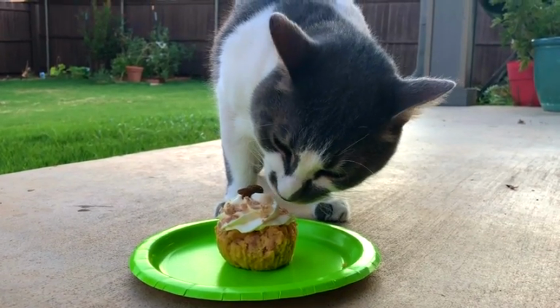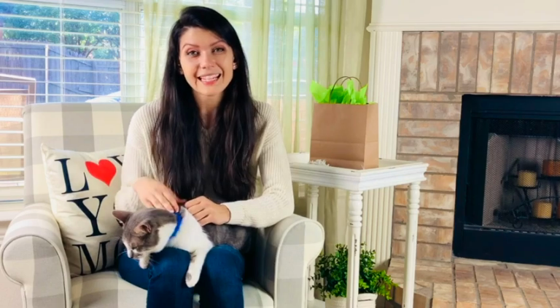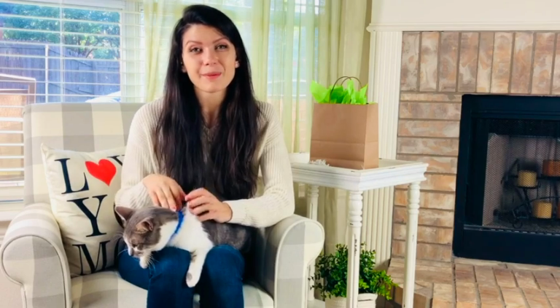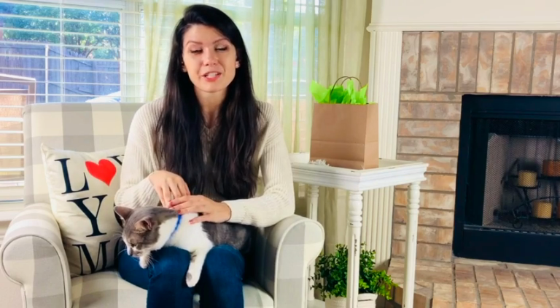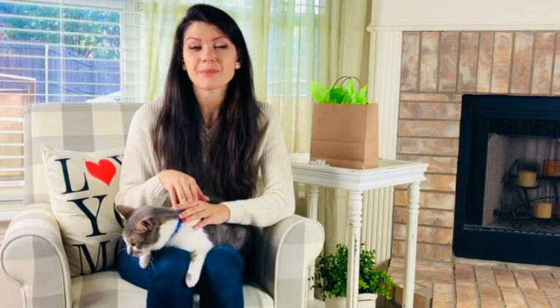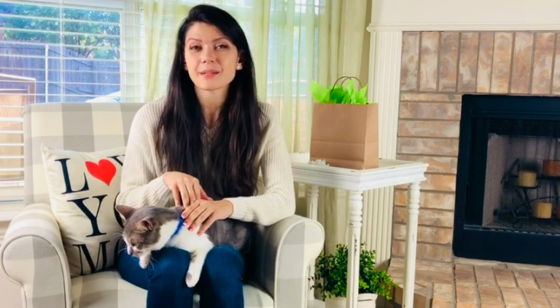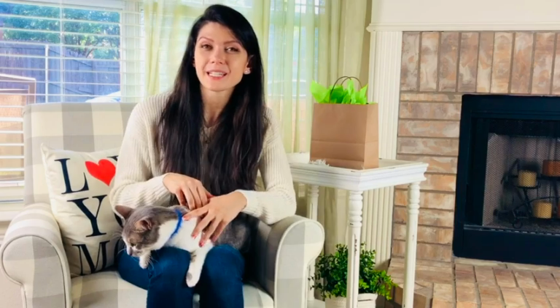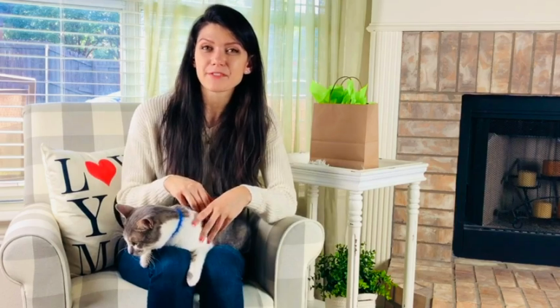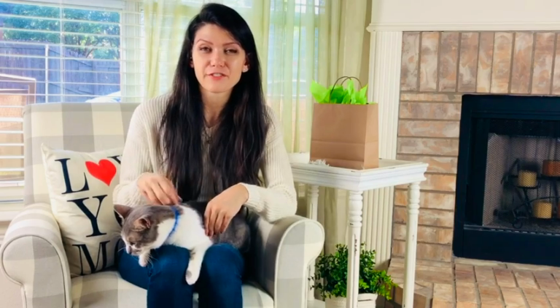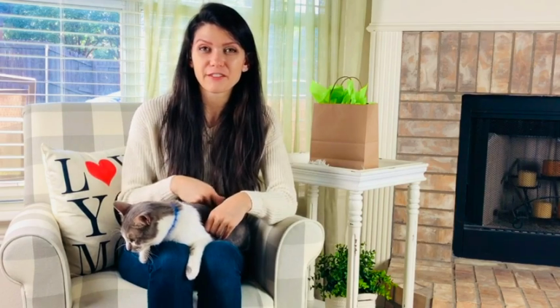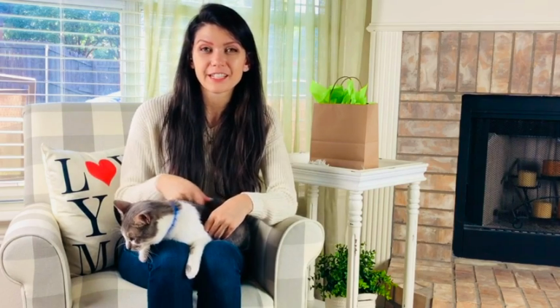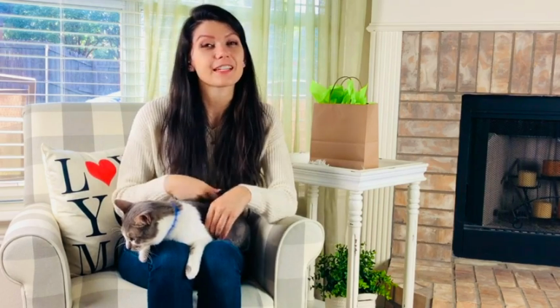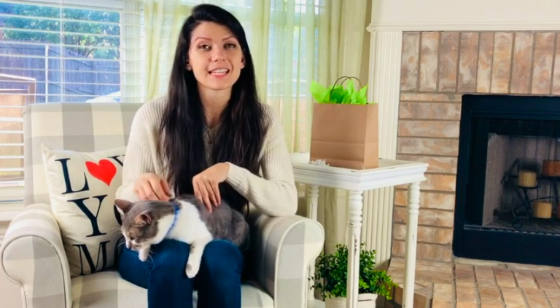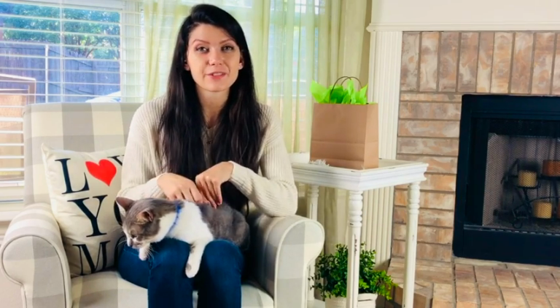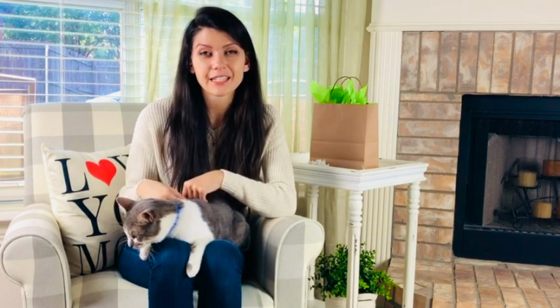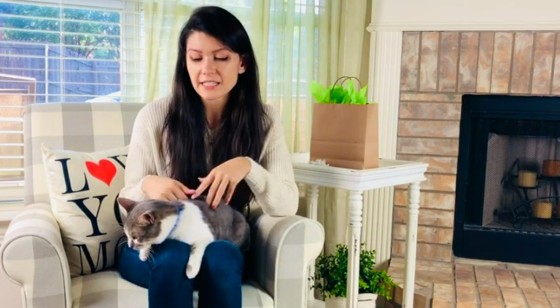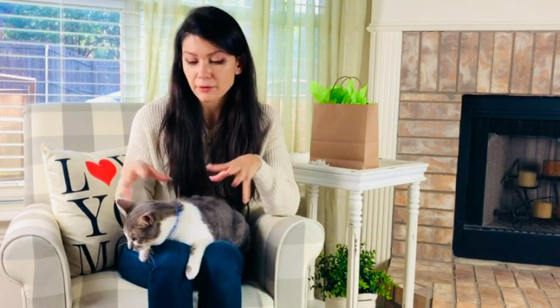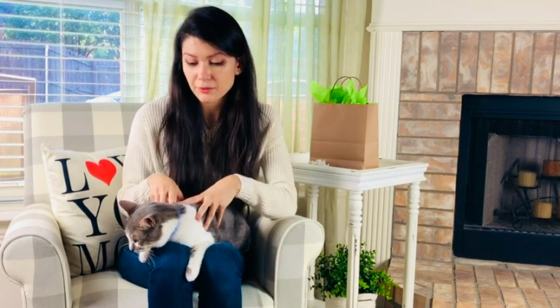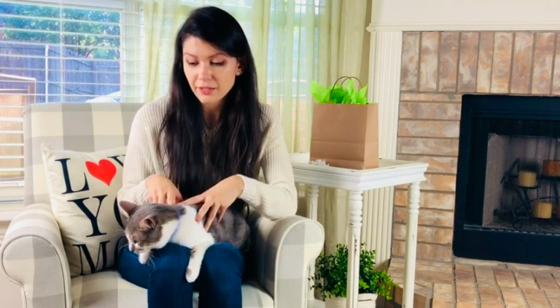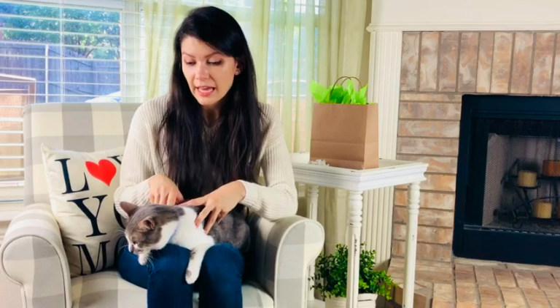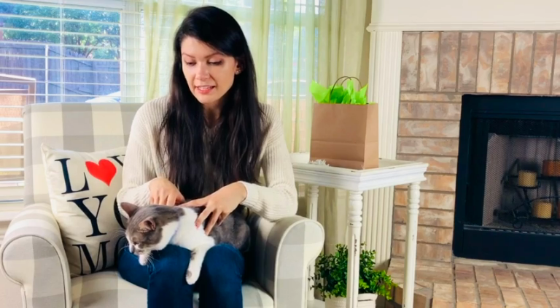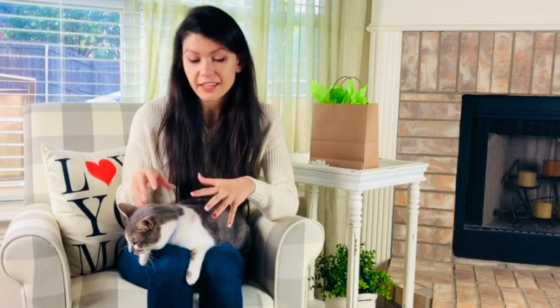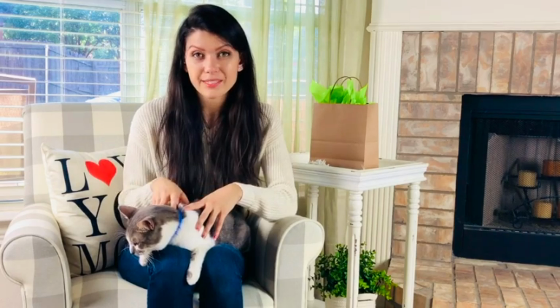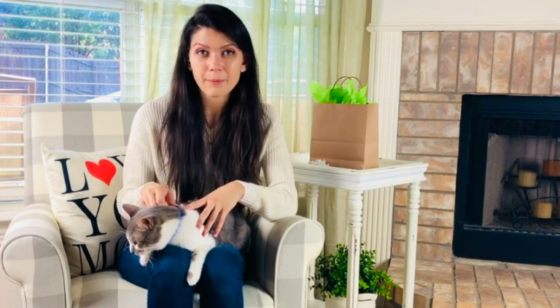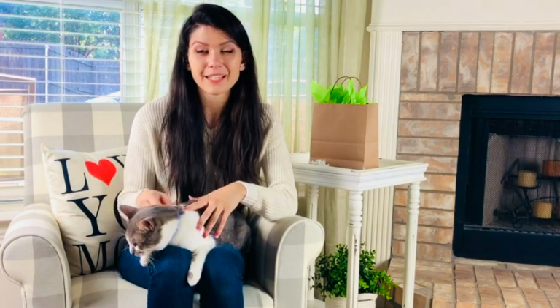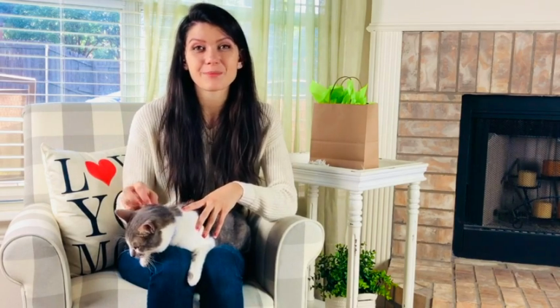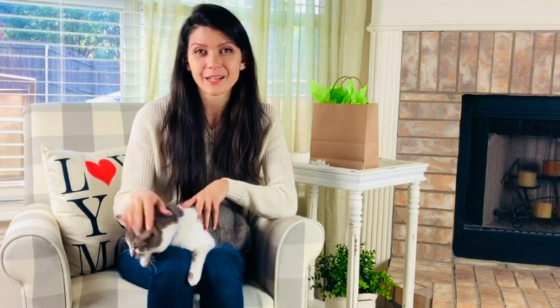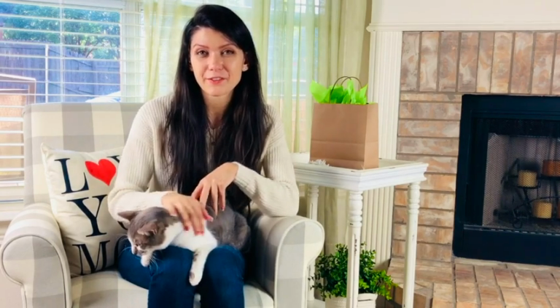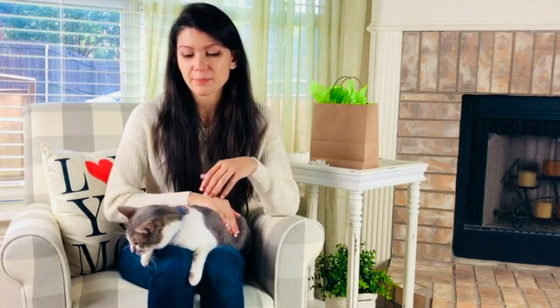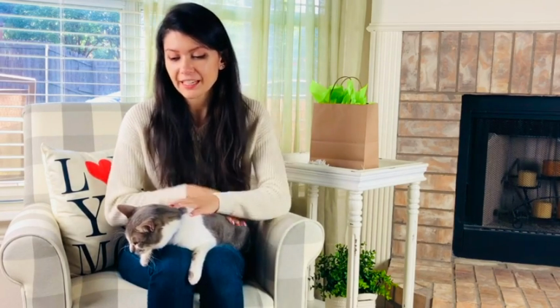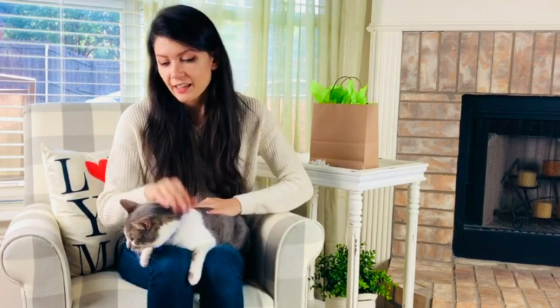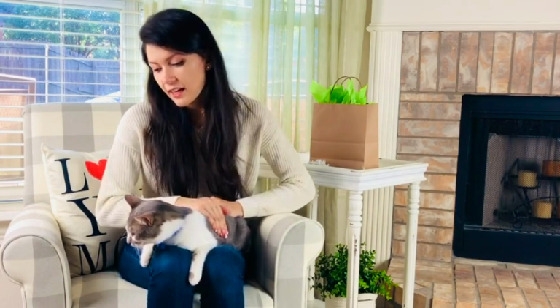Hey guys, welcome back to my channel! We're making some kitty cupcakes for our furry friend Leo. He is a rescue kitty, about two years old now, and I thought we would celebrate by making some cat cupcakes for his birthday.